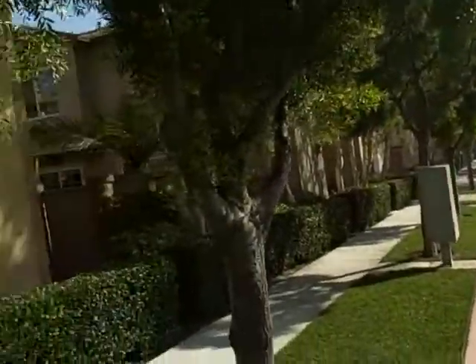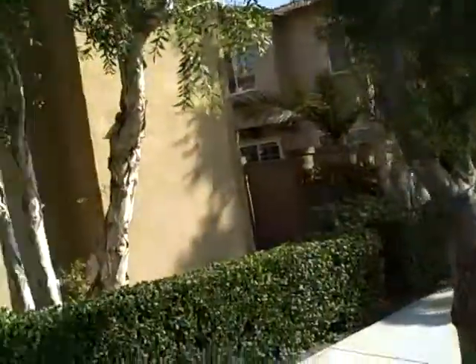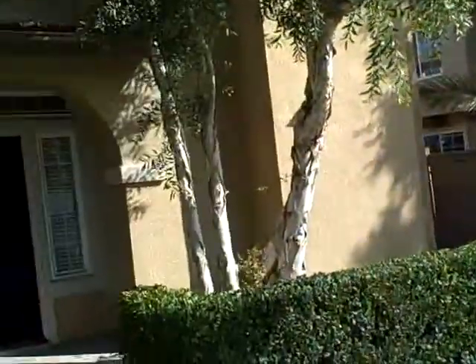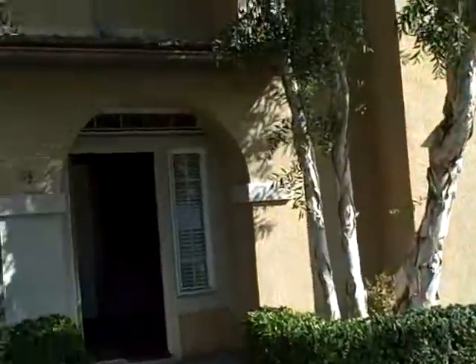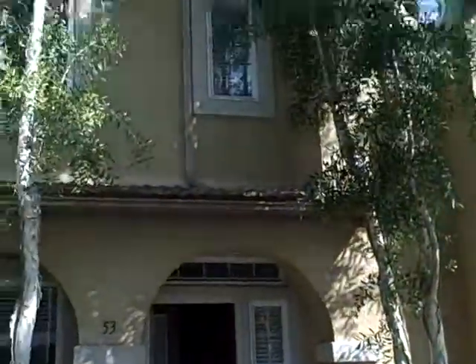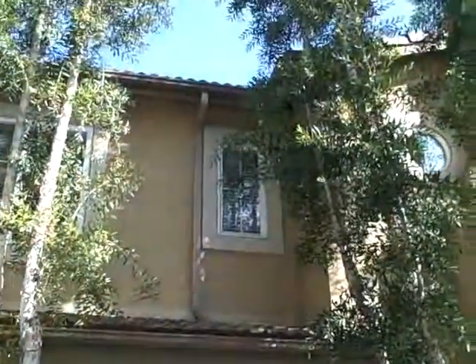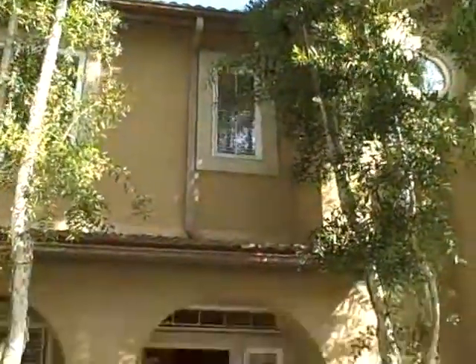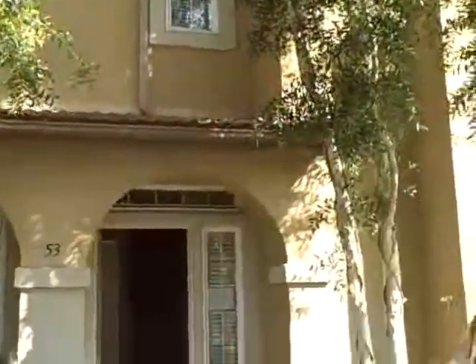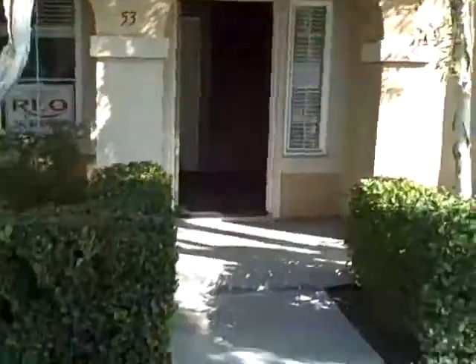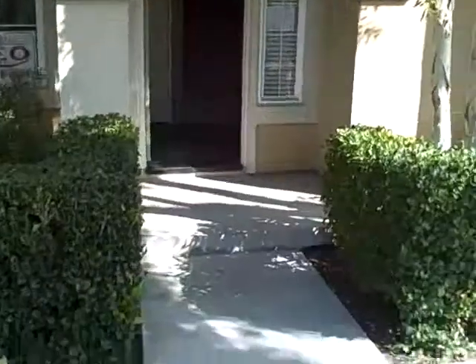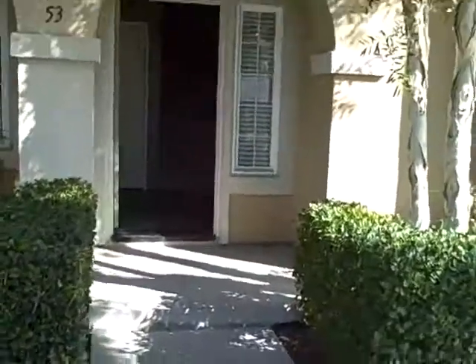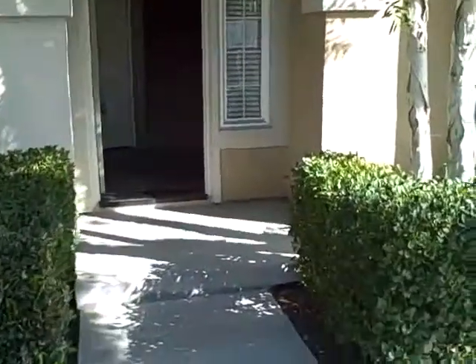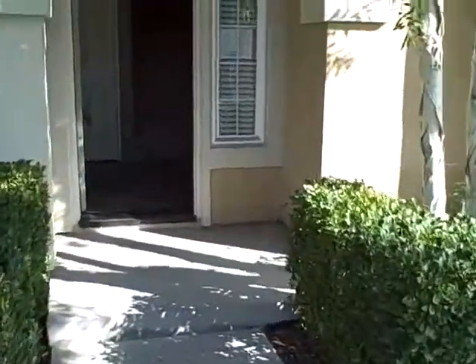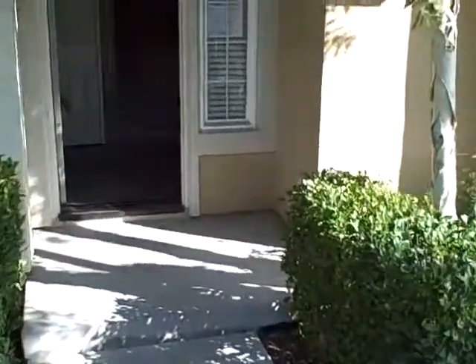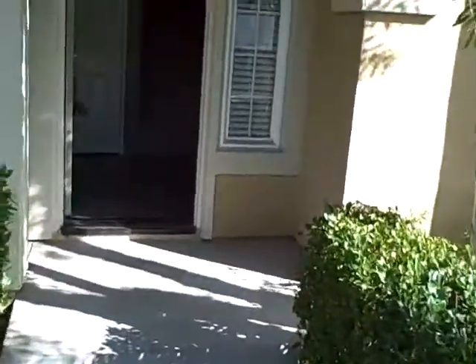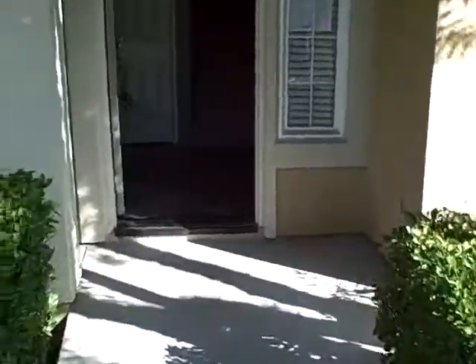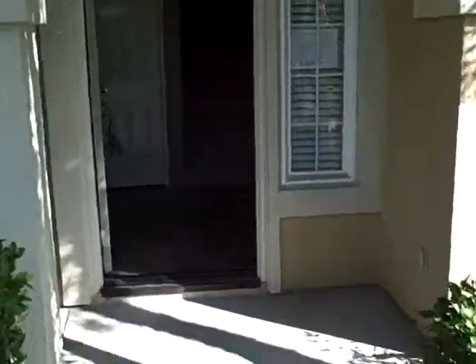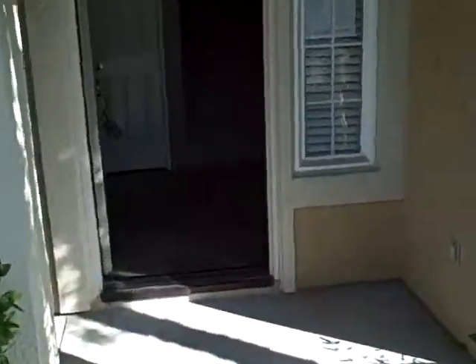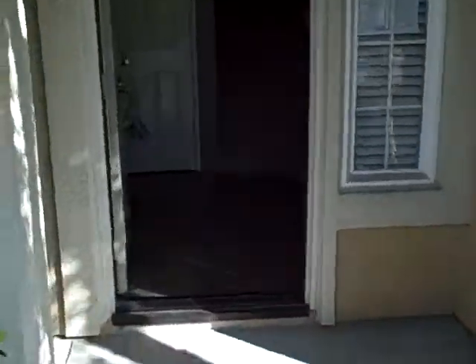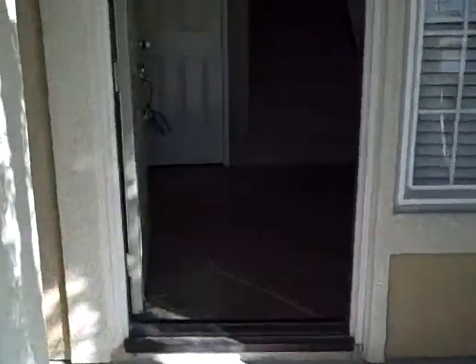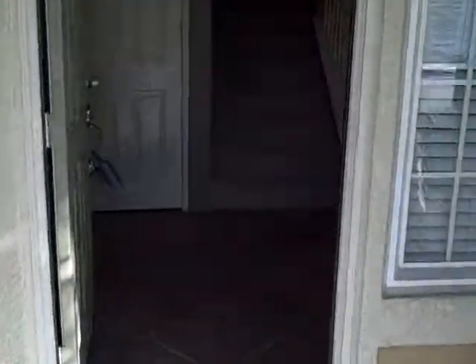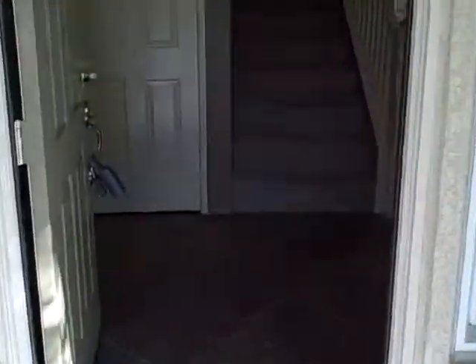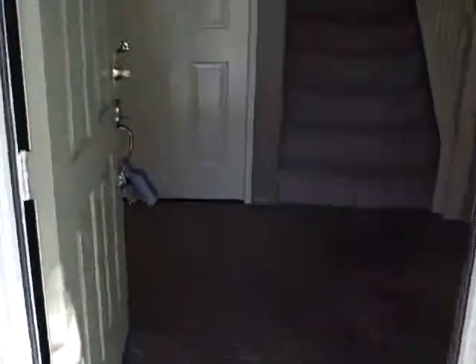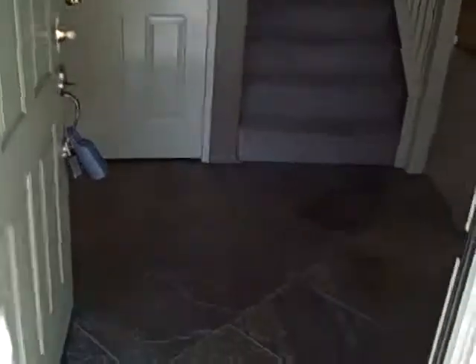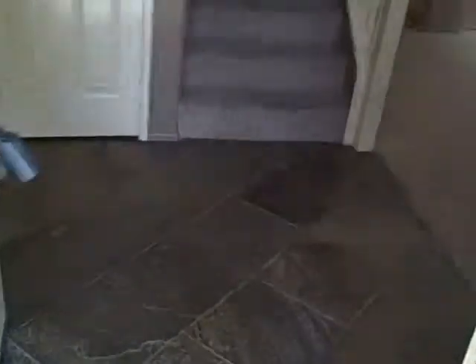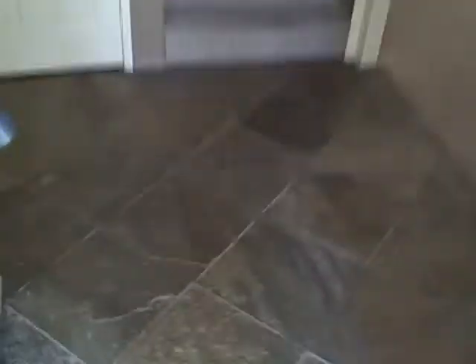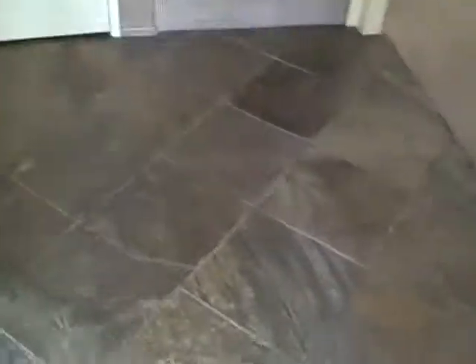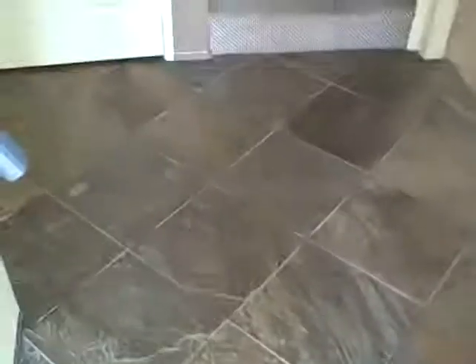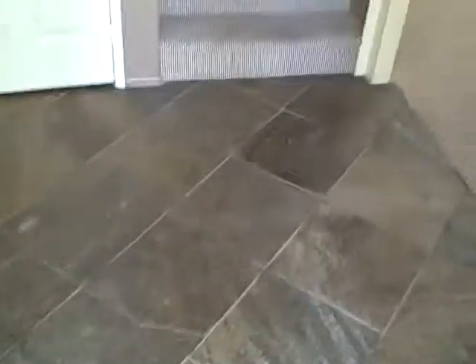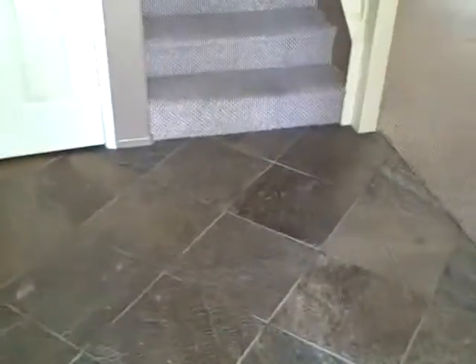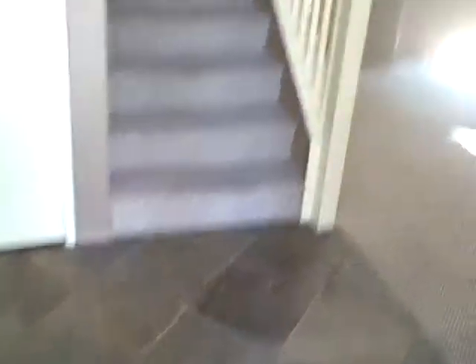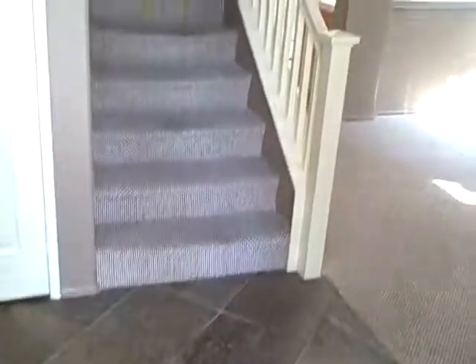We're at 53 Bradford, in West Irvine near Jamboree and up past Portola, kind of near the toll road. It's a bank-owned property, two bedrooms, two and a half bath, townhouse.